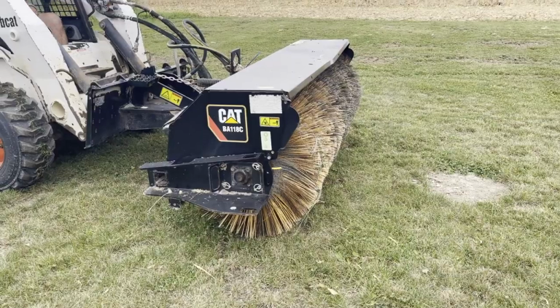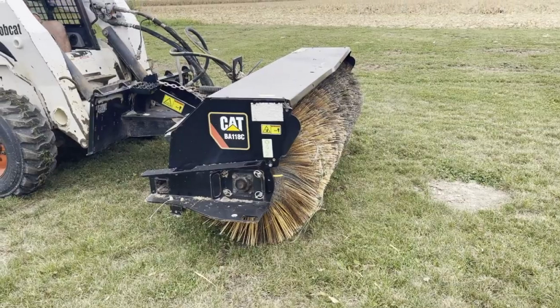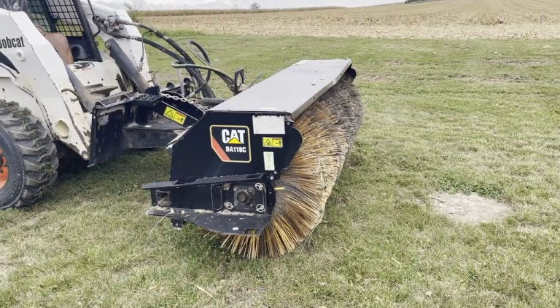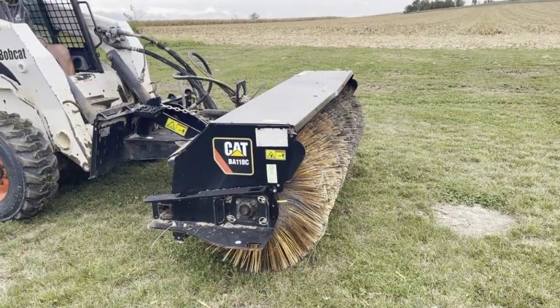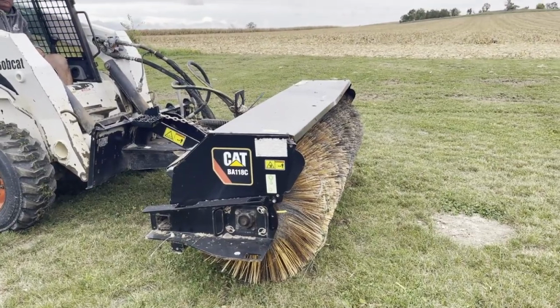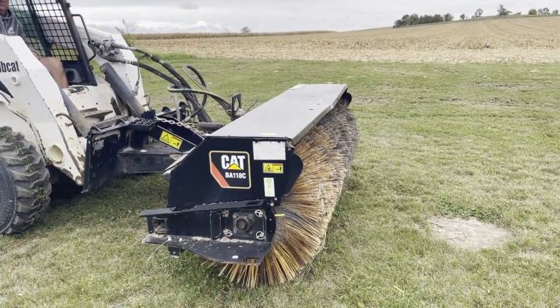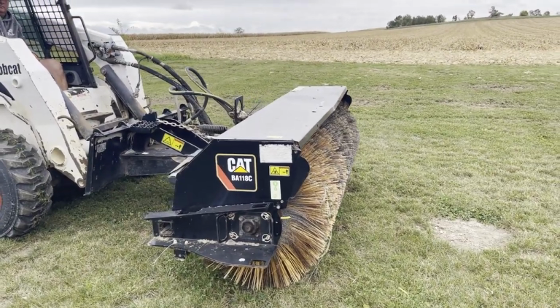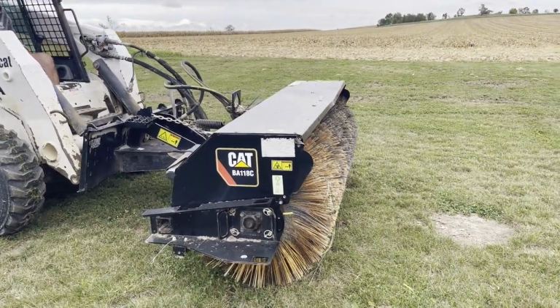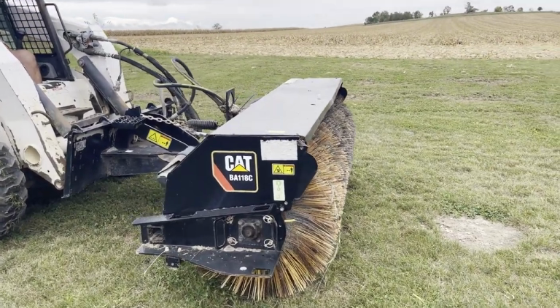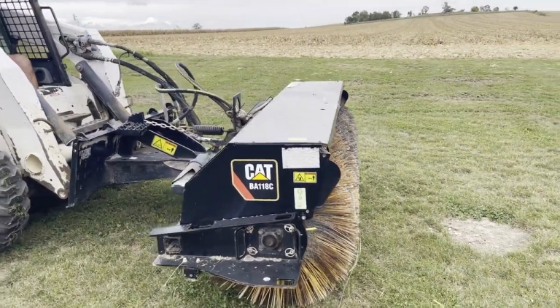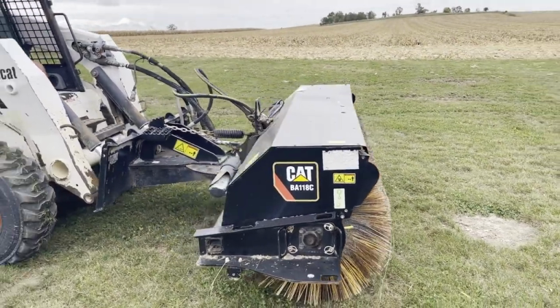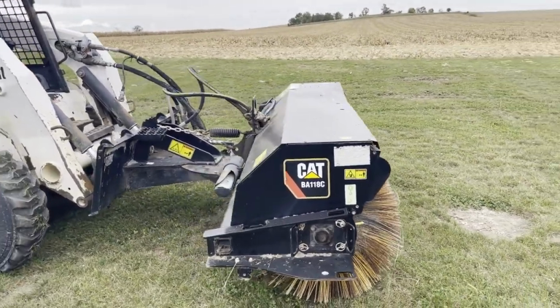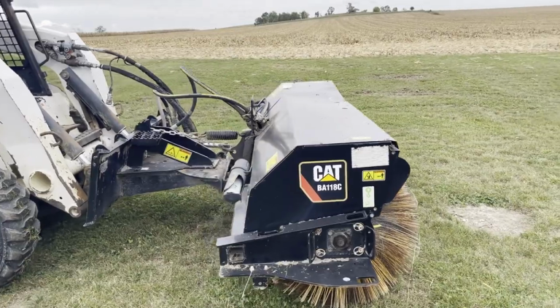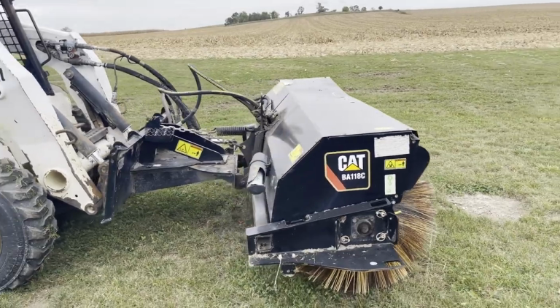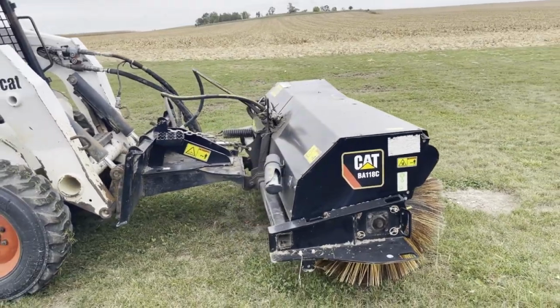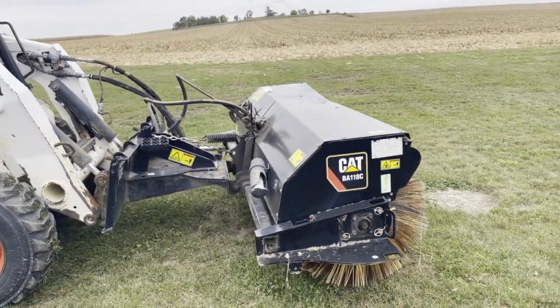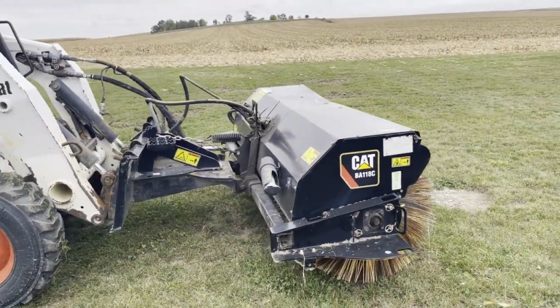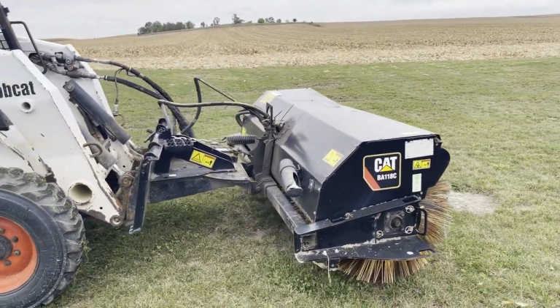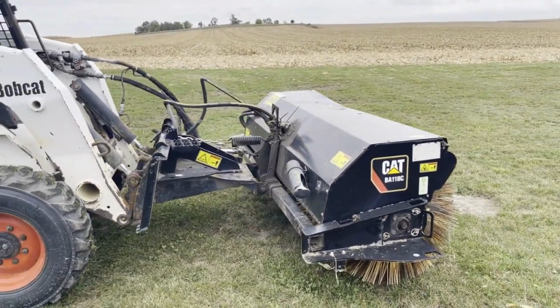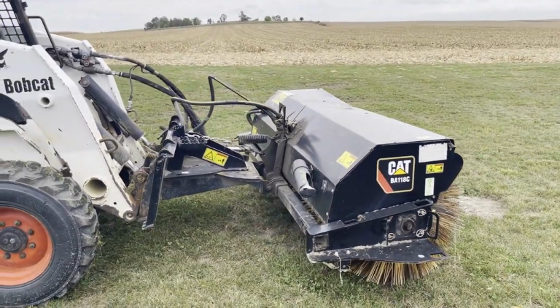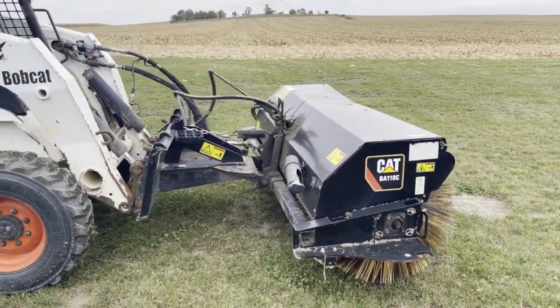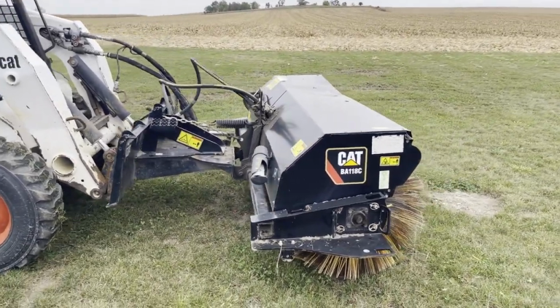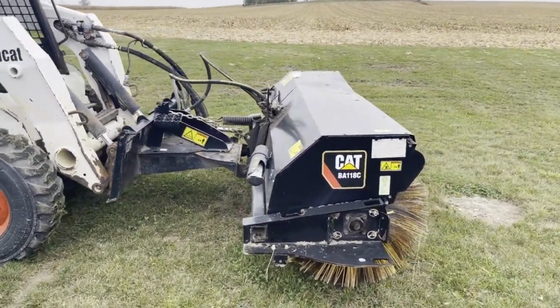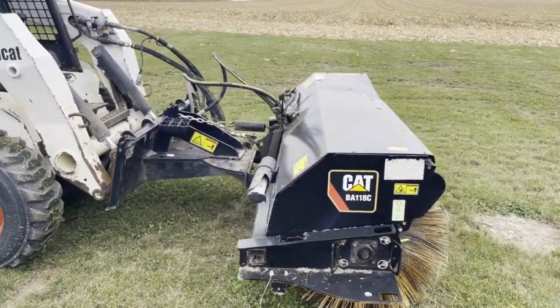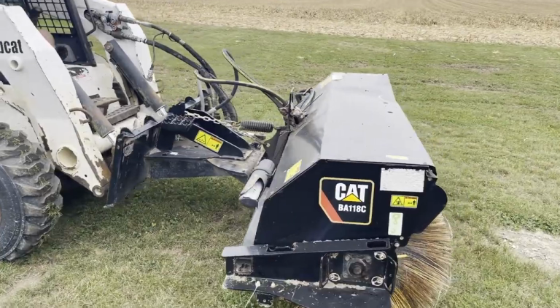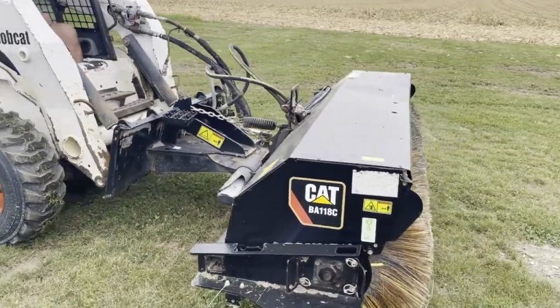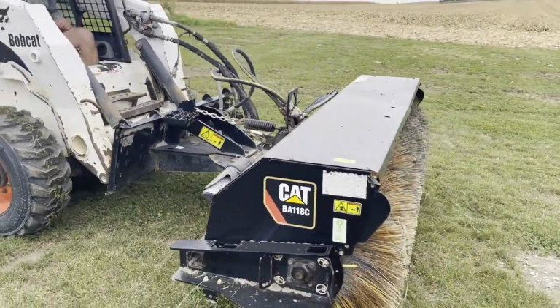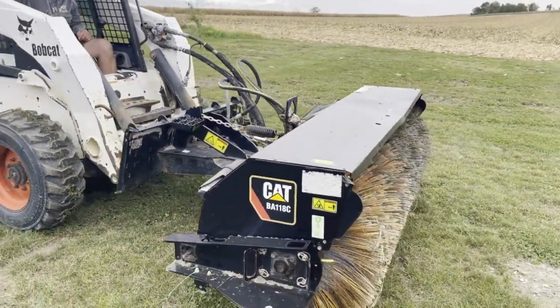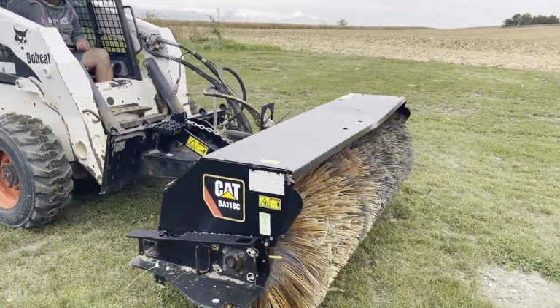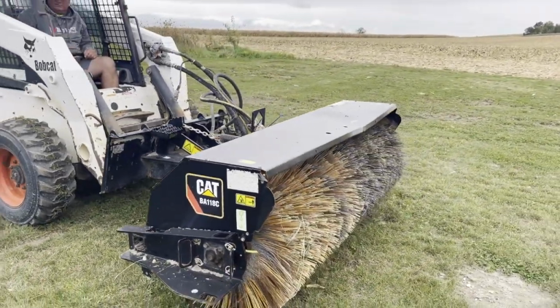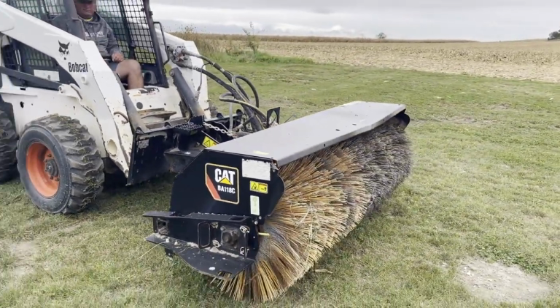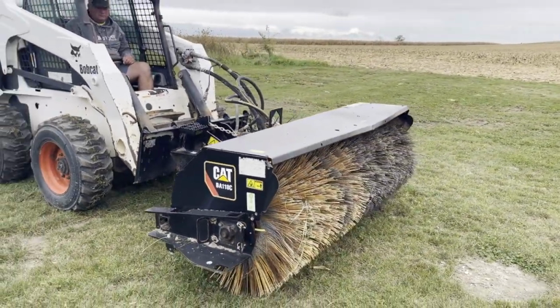Next up, guys, we've got a Caterpillar BA-118C hydraulic angle sweeper. I'm here with Mike, and he's going to do a quick video for you and get some pictures of the listing.